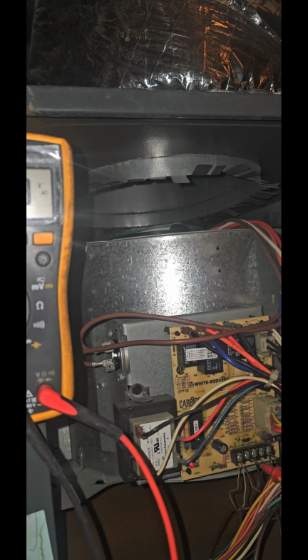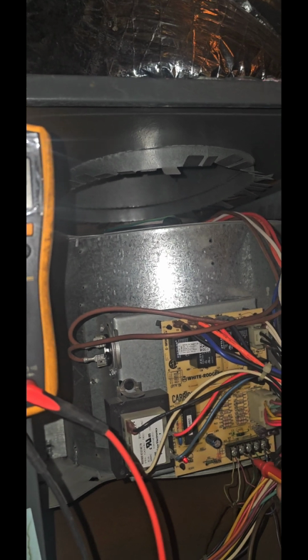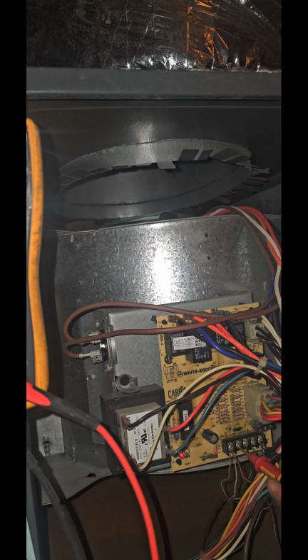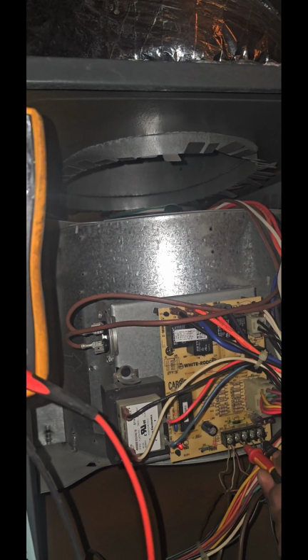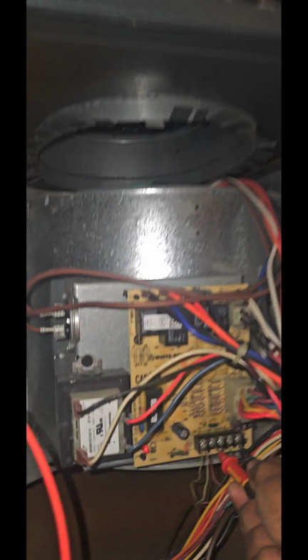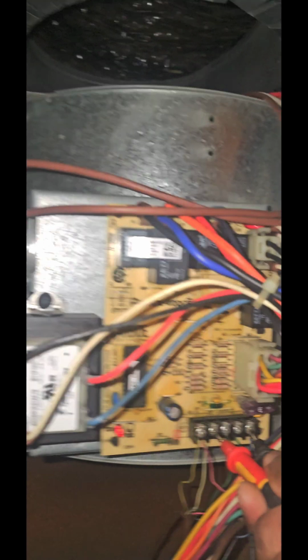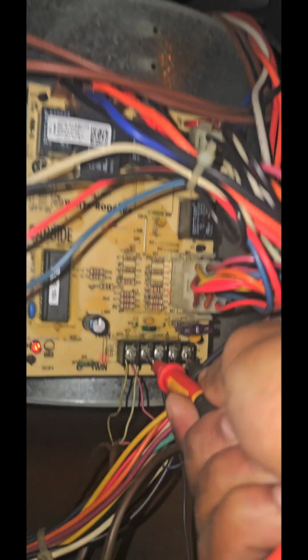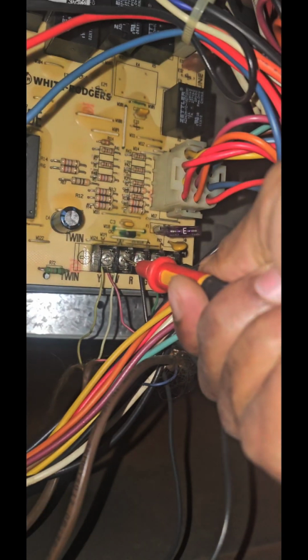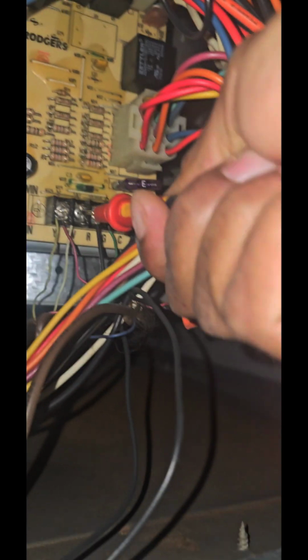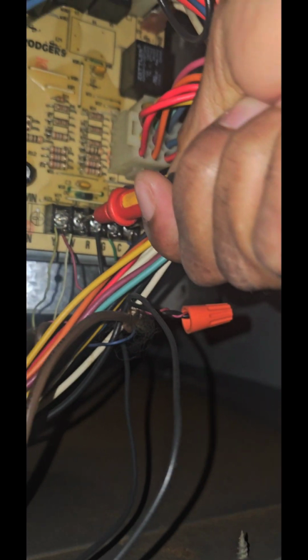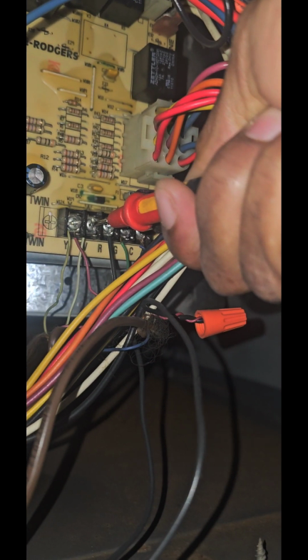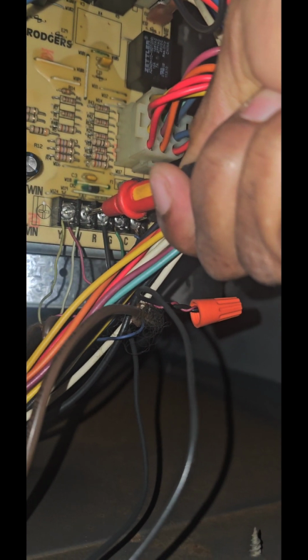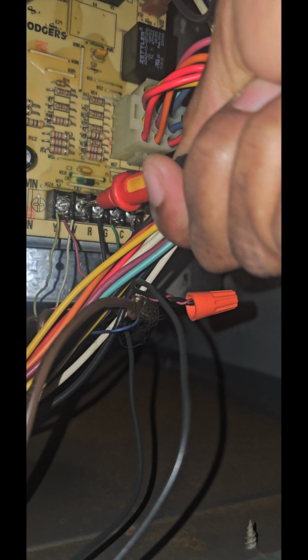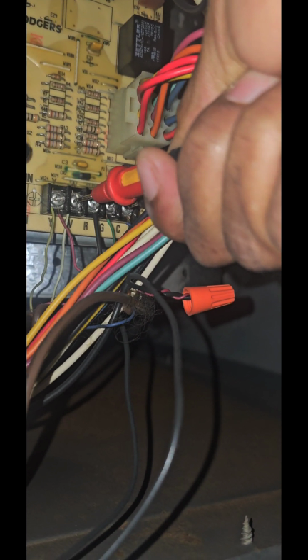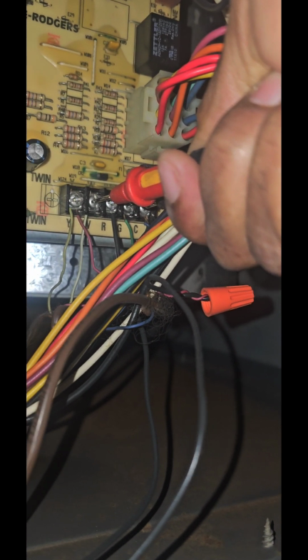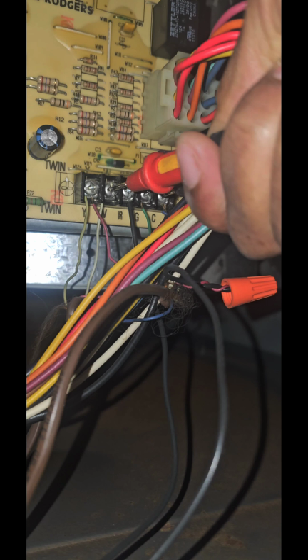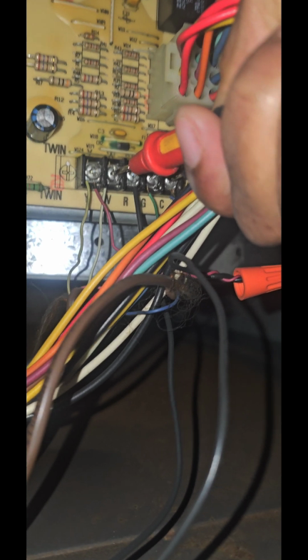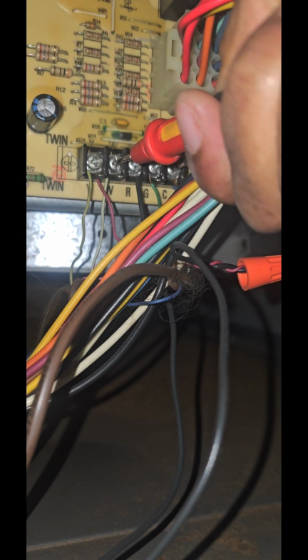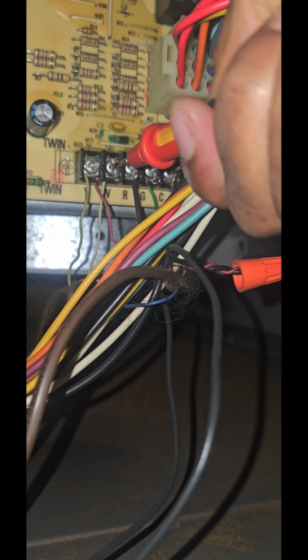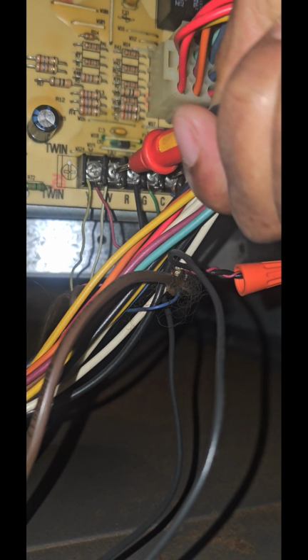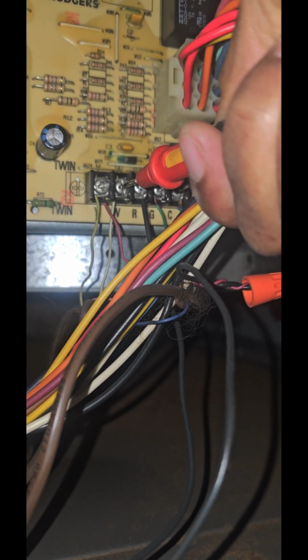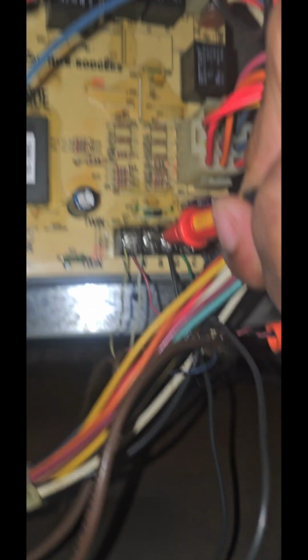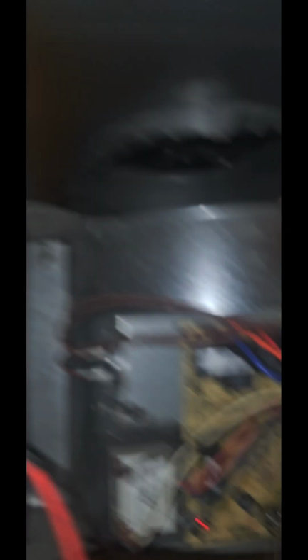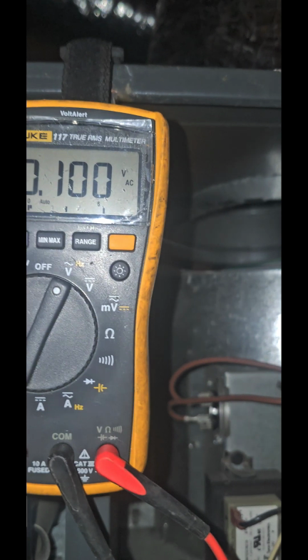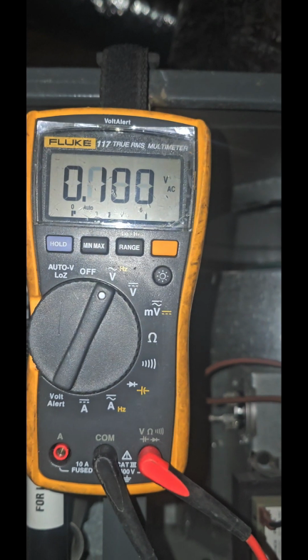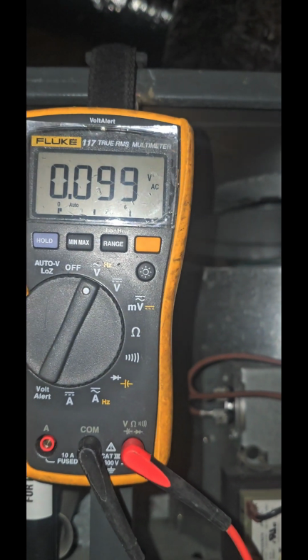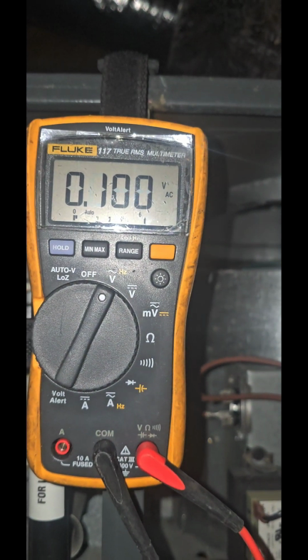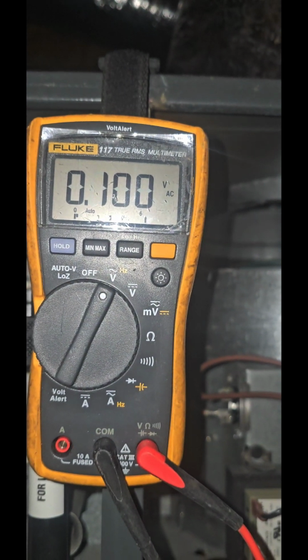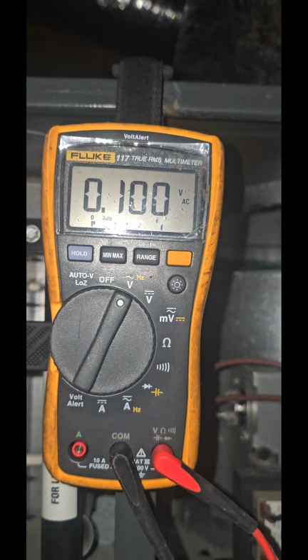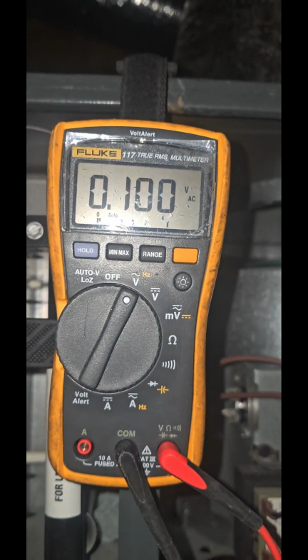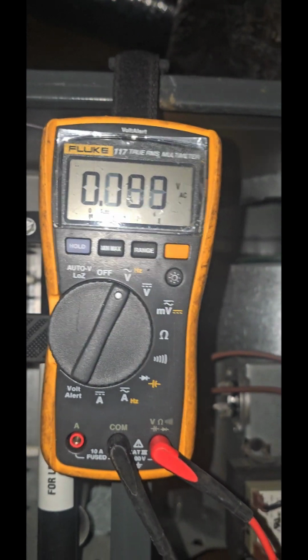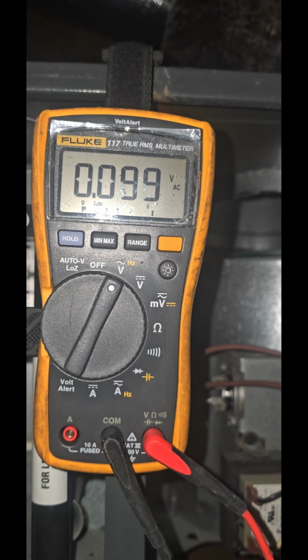Another way to diagnose a bad thermostat: I'm going from common to W1 with my meter. I got zero volts — that indicates a bad thermostat, because it should have 24 volts.